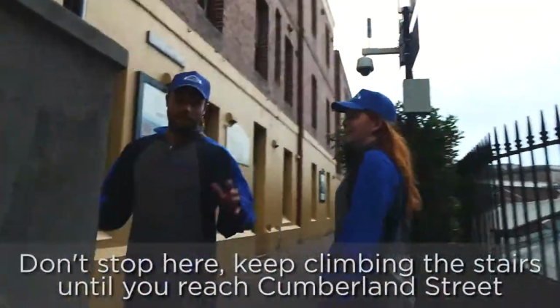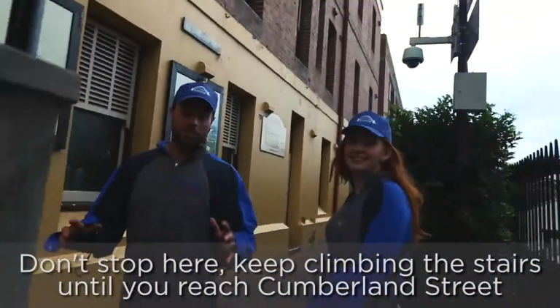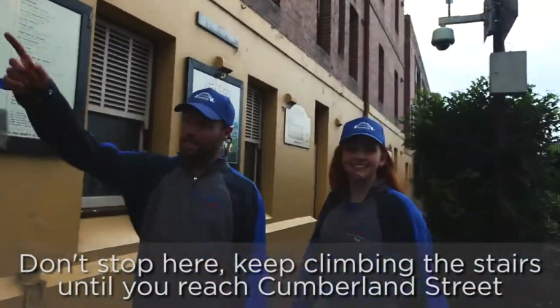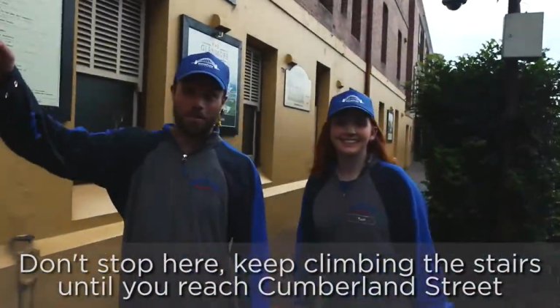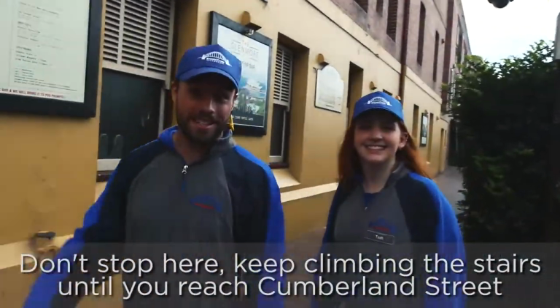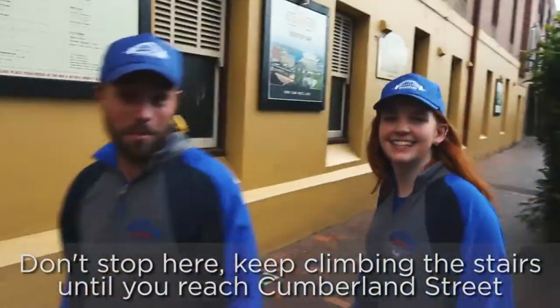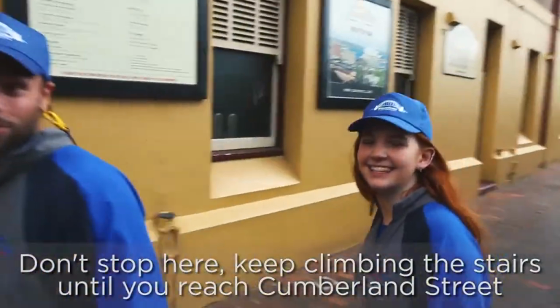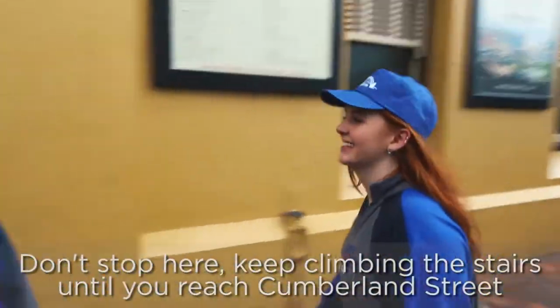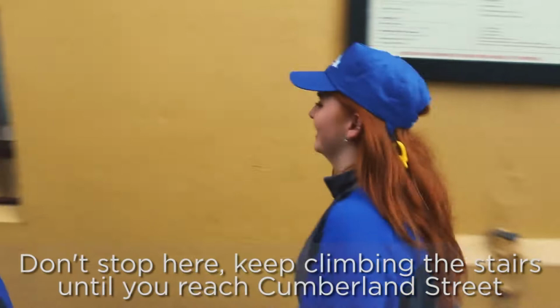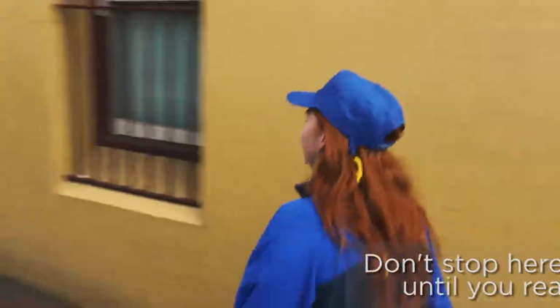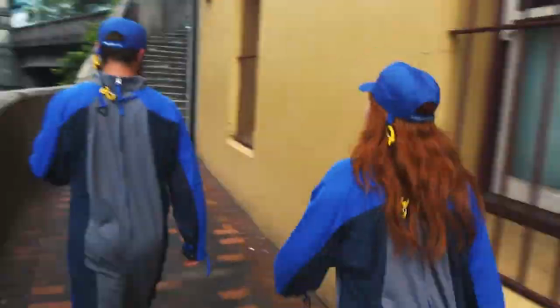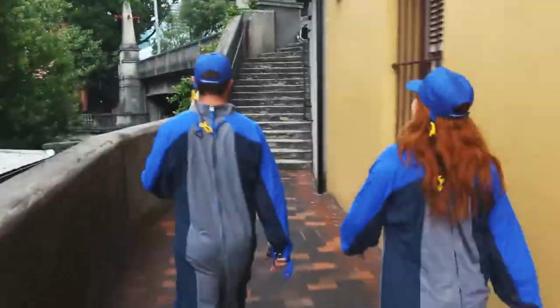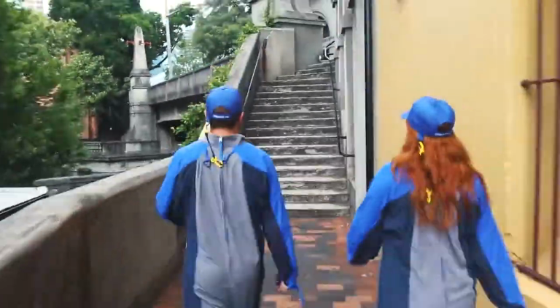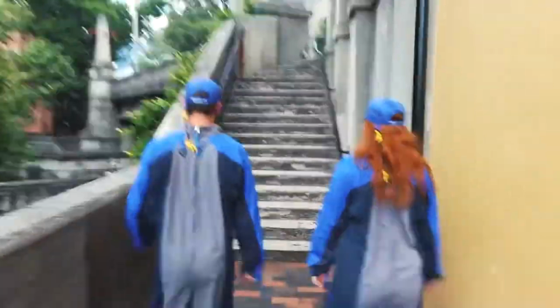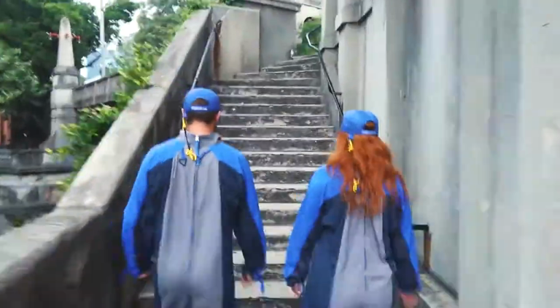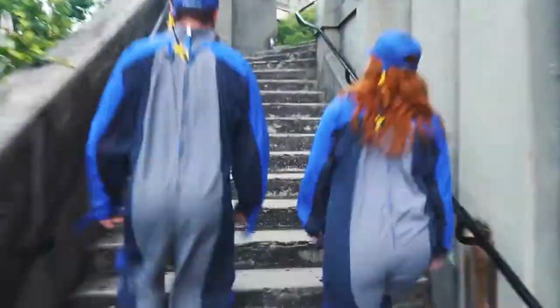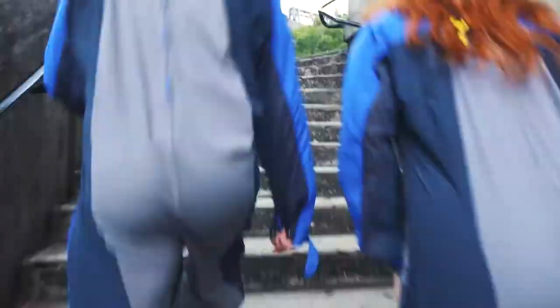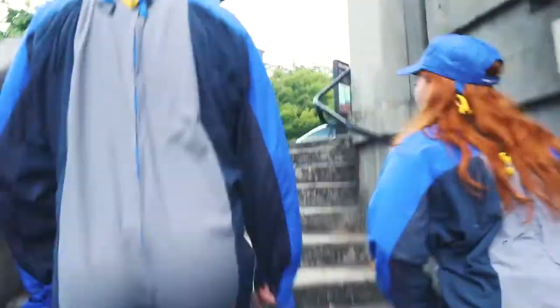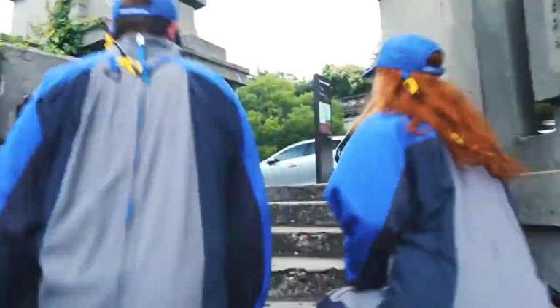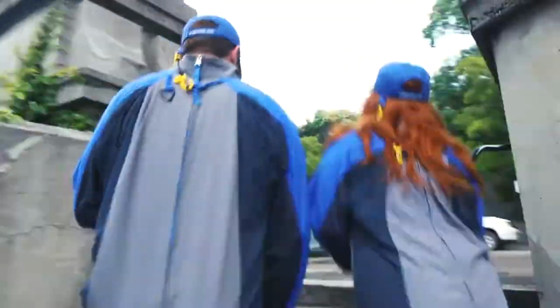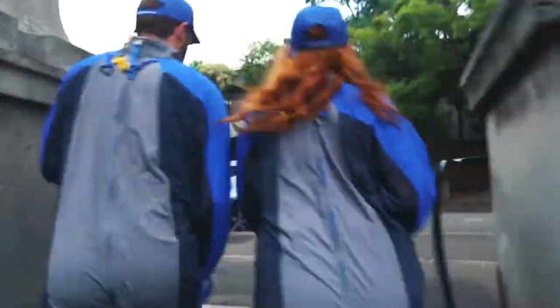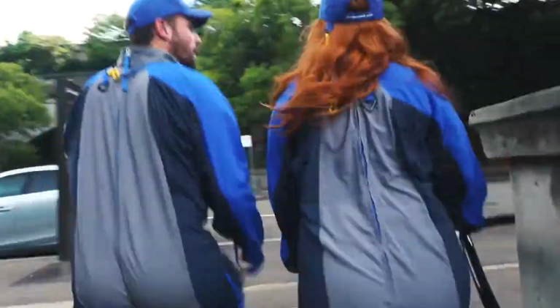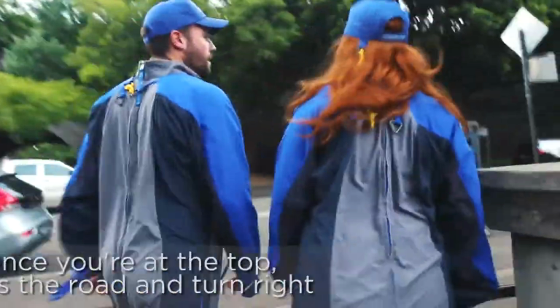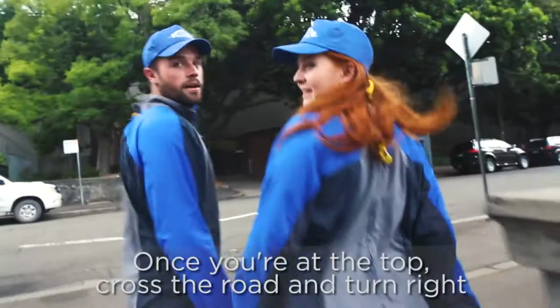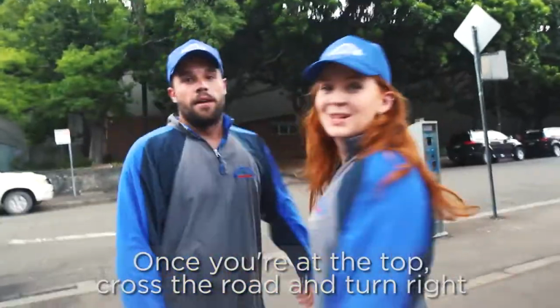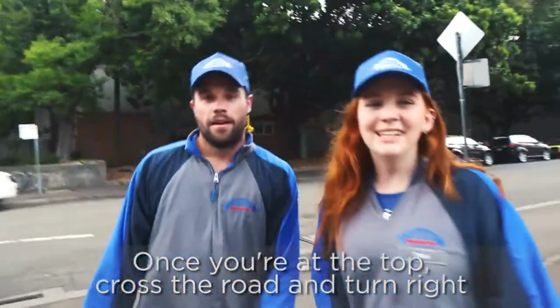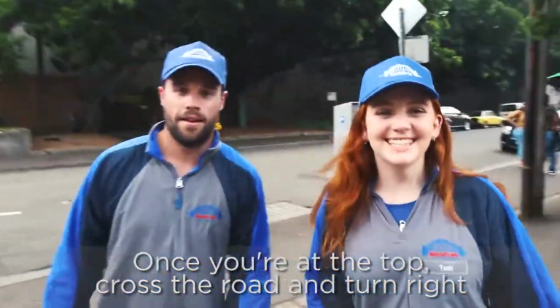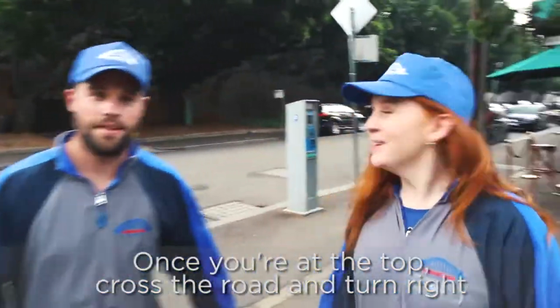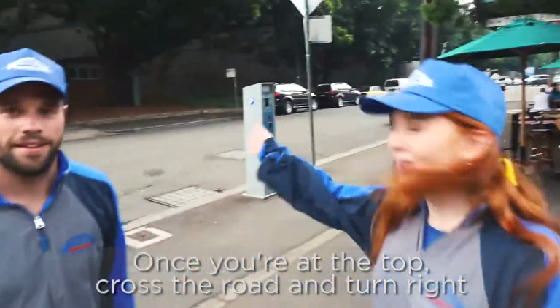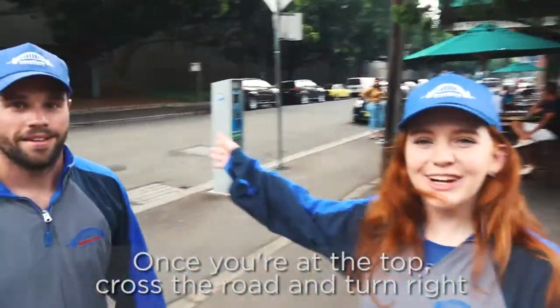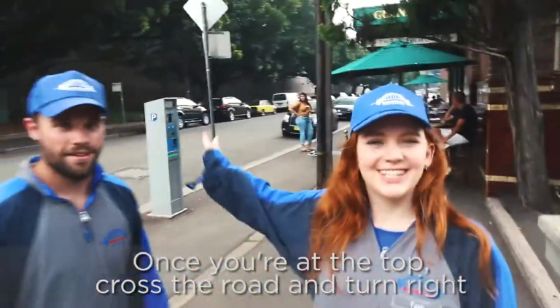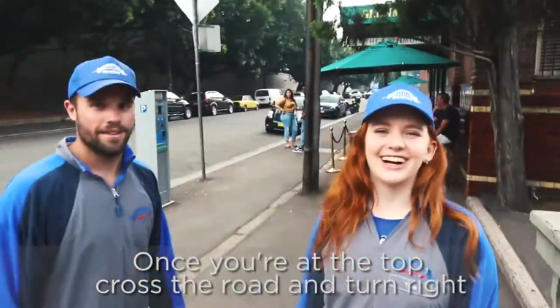Don't stop here. Keep going up the stairs to Cumberland Street. When you get to the top, cross the road and turn right.